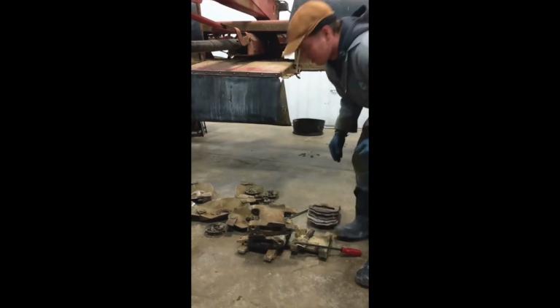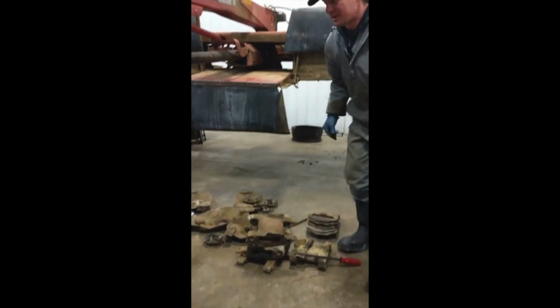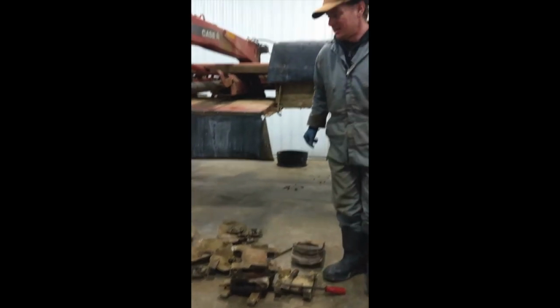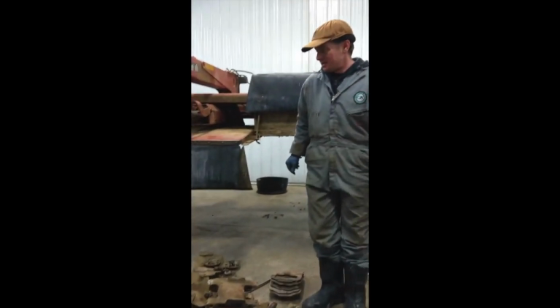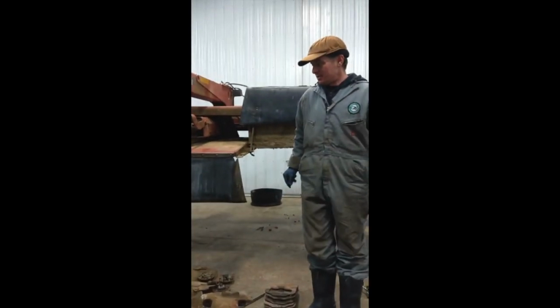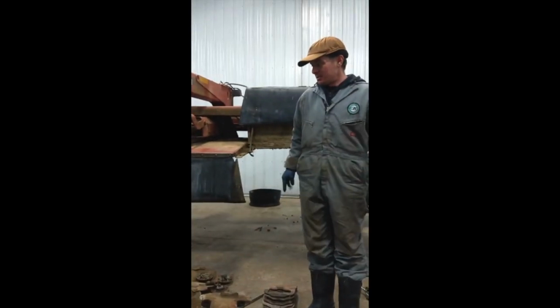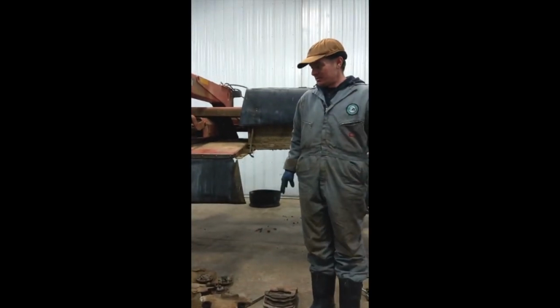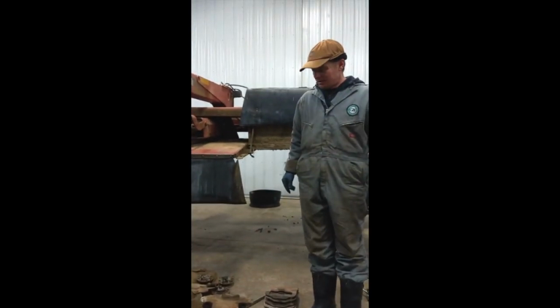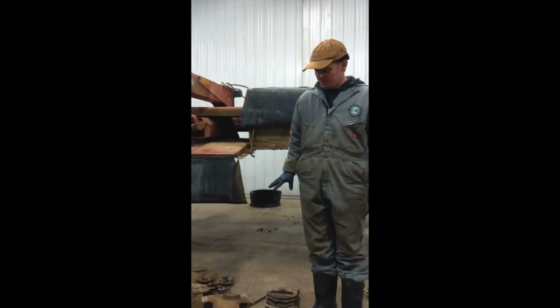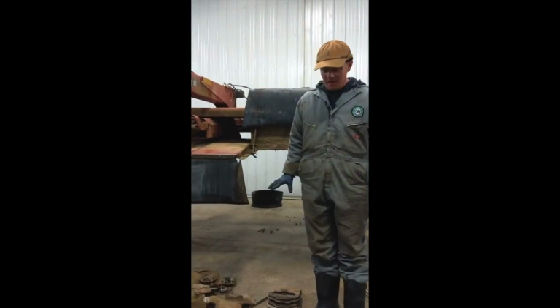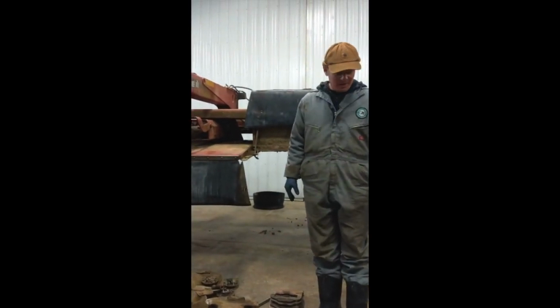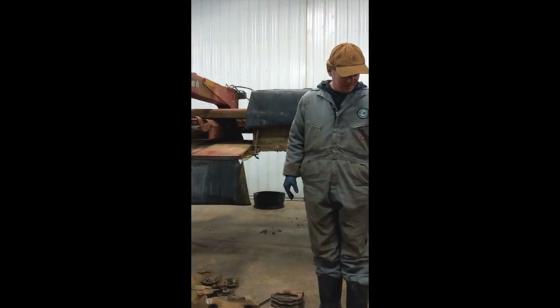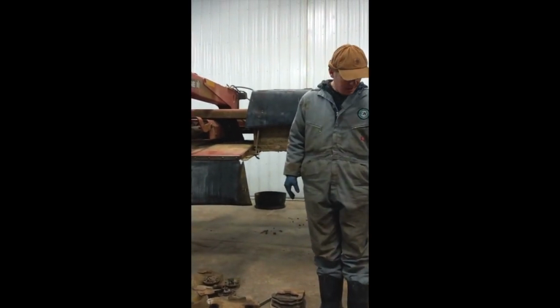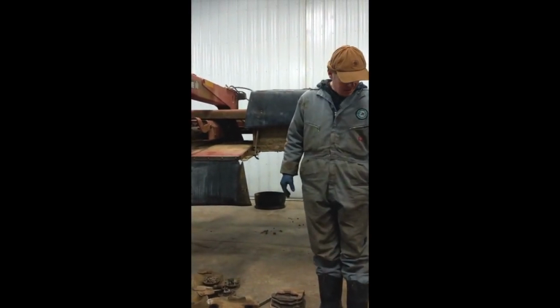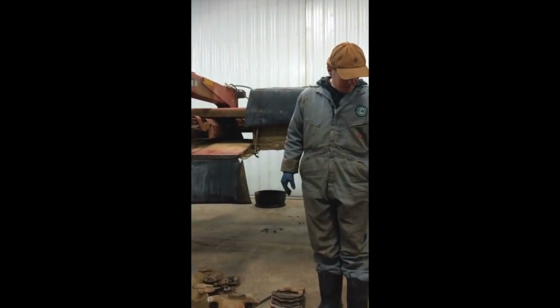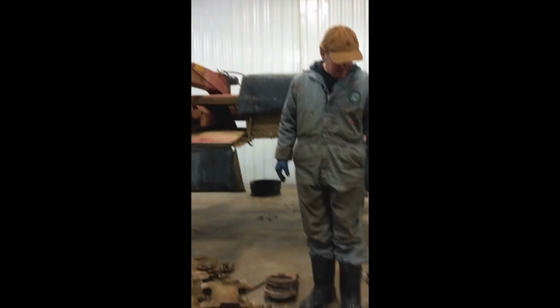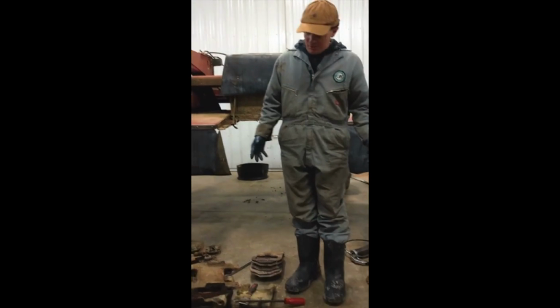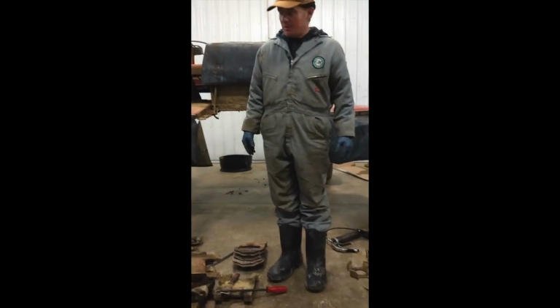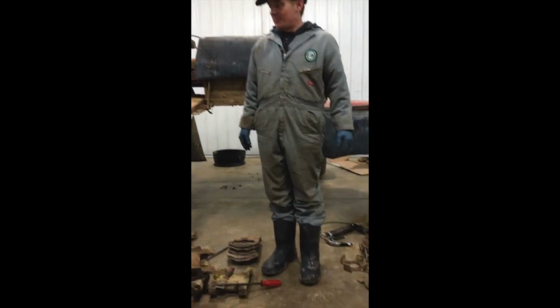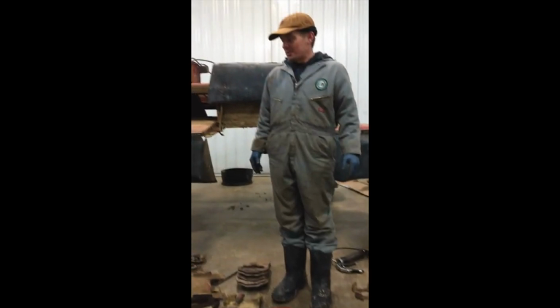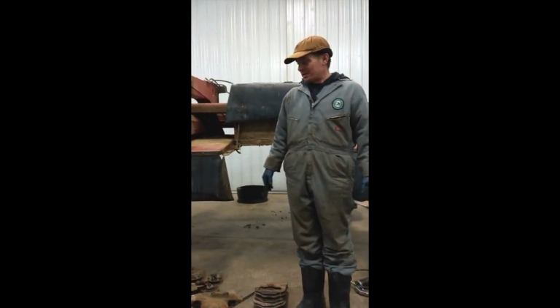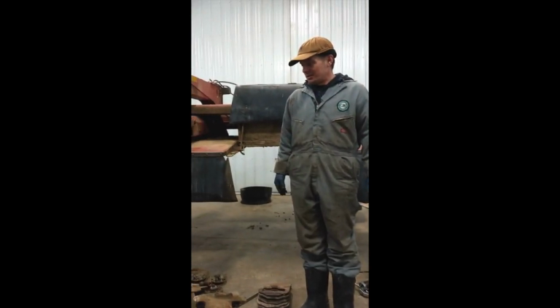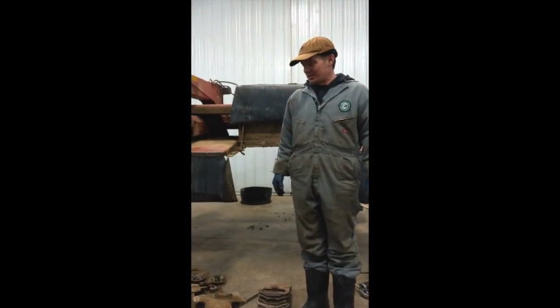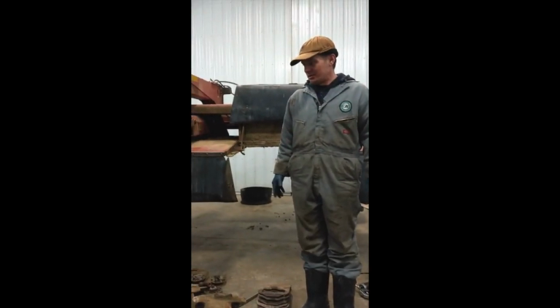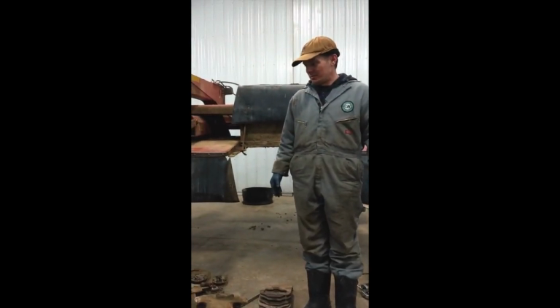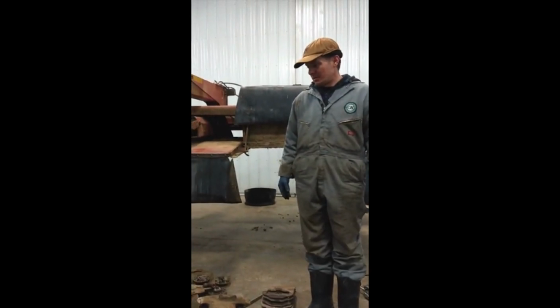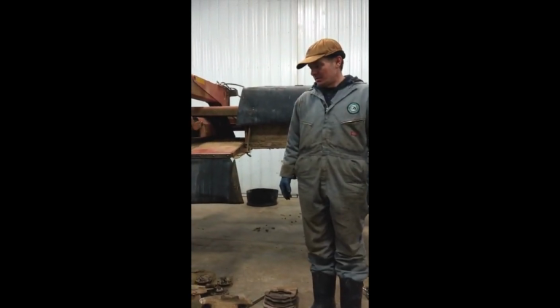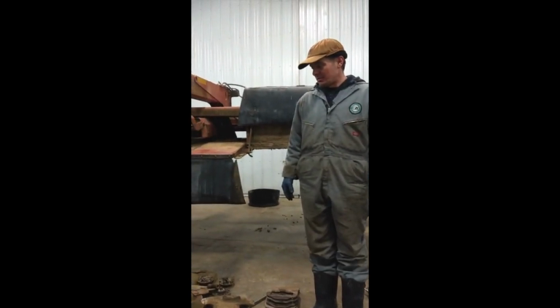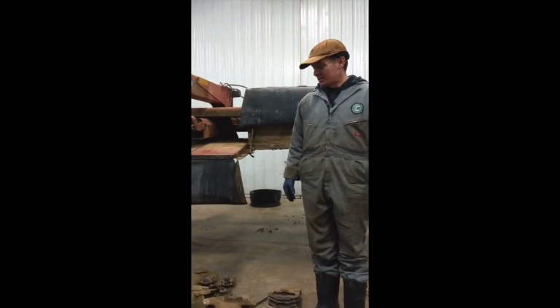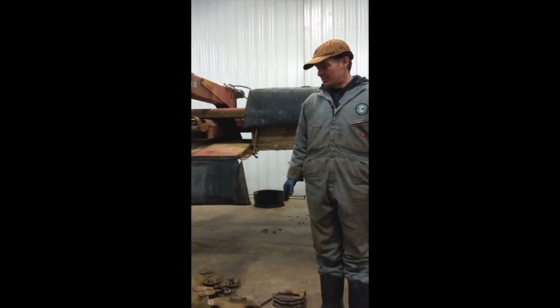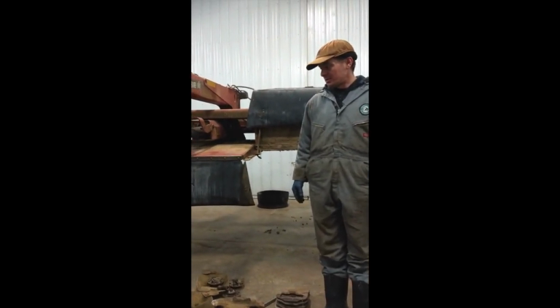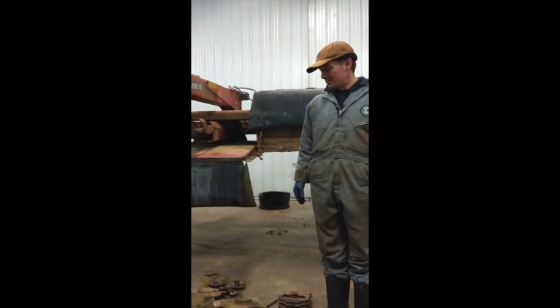We're sending these in to trade with the dealer for remanufactured gearboxes, which means they take our core and remanufacture it, and we get another gearbox back with new parts in it.